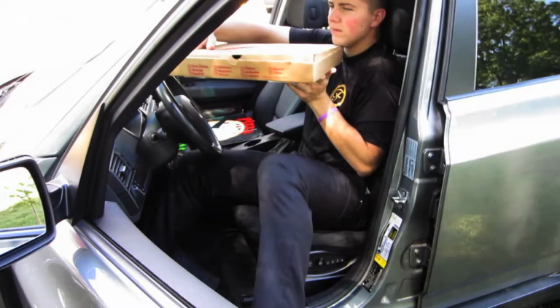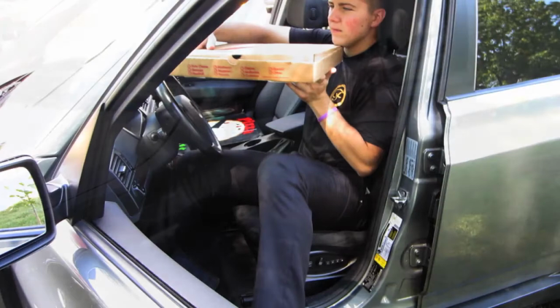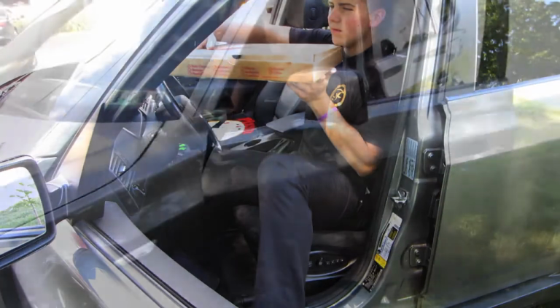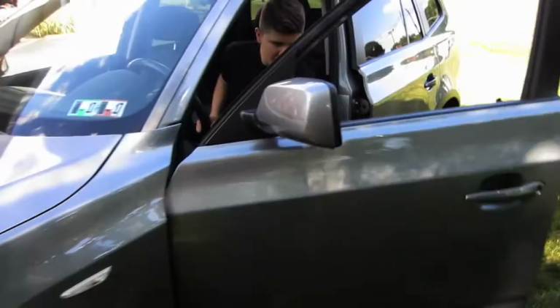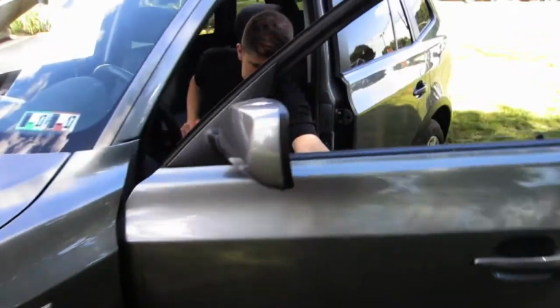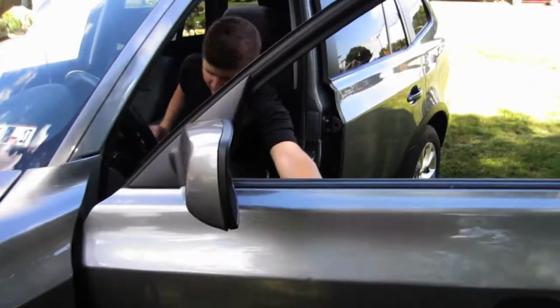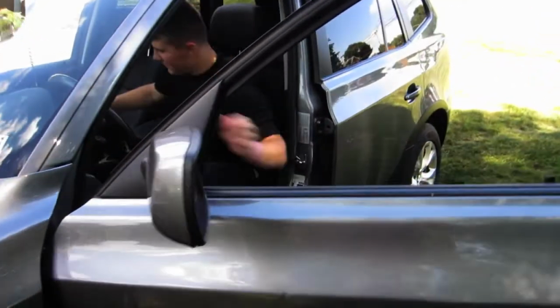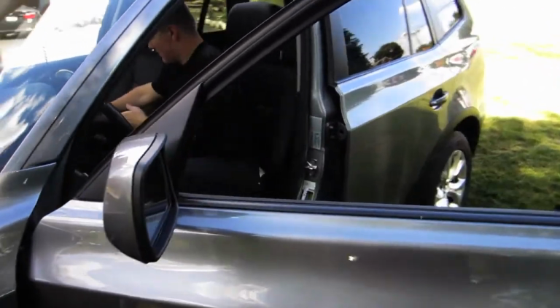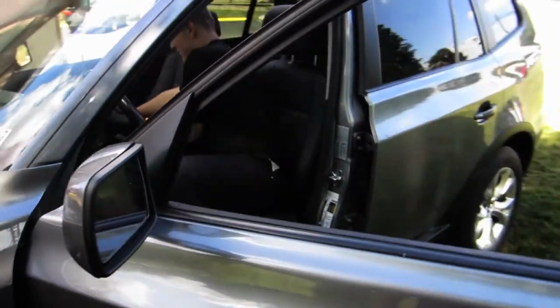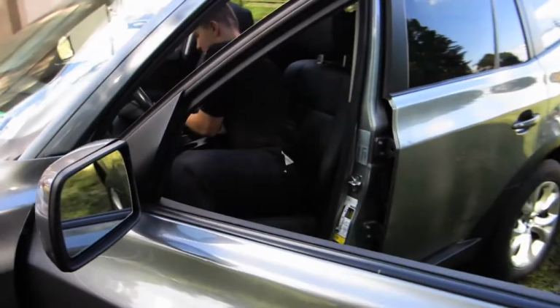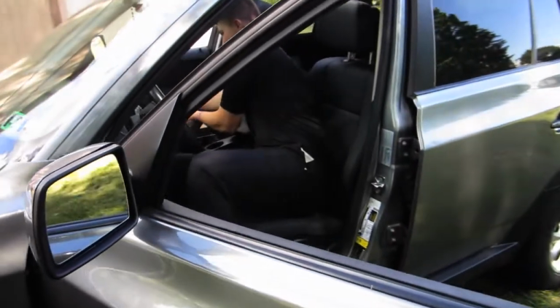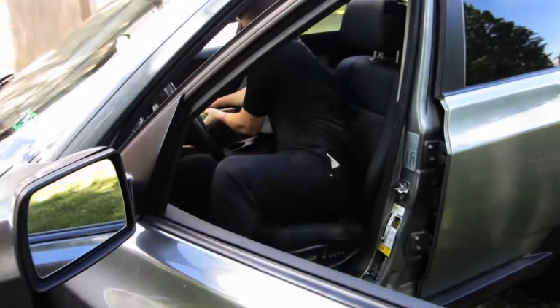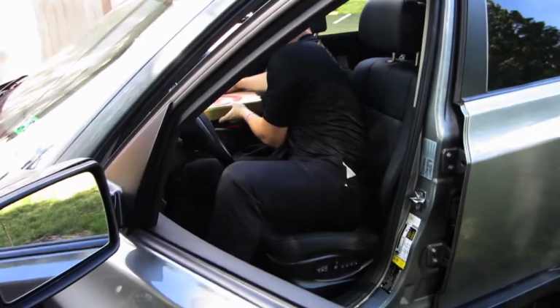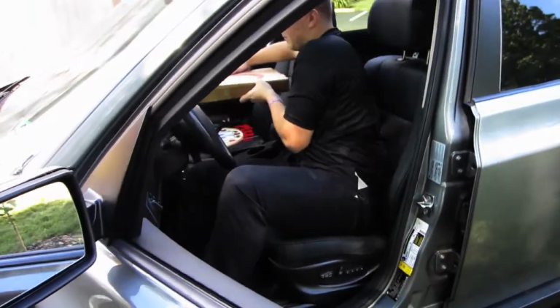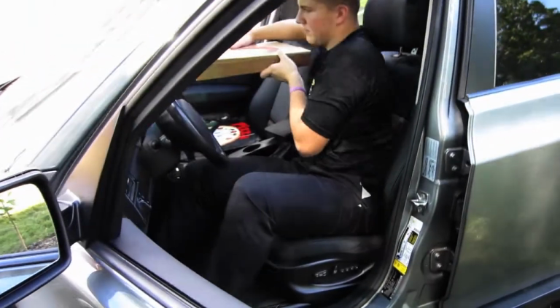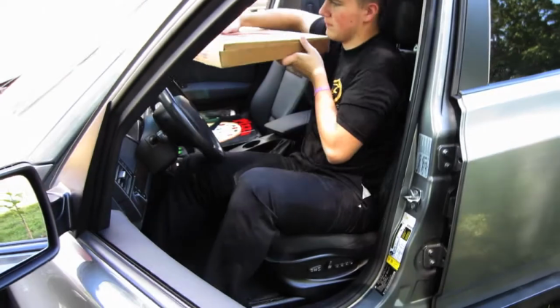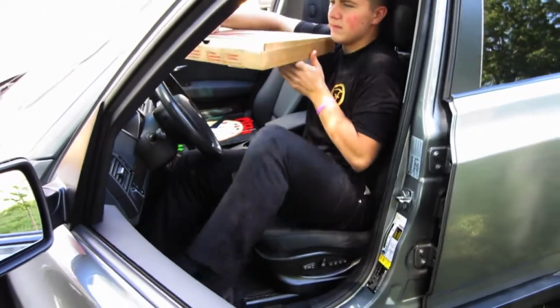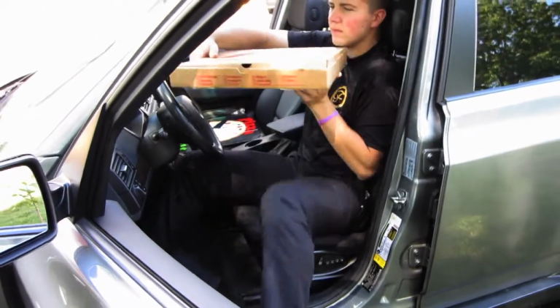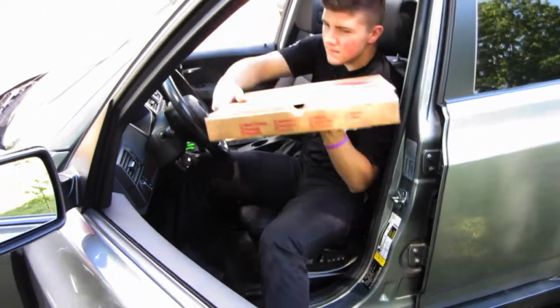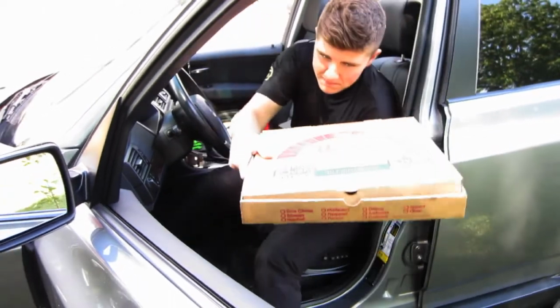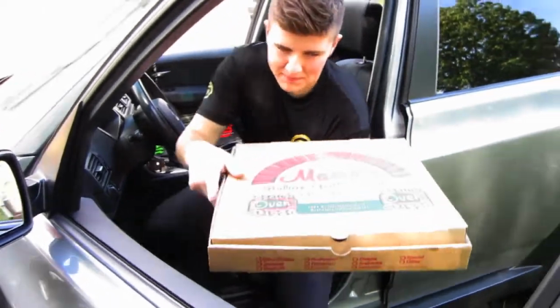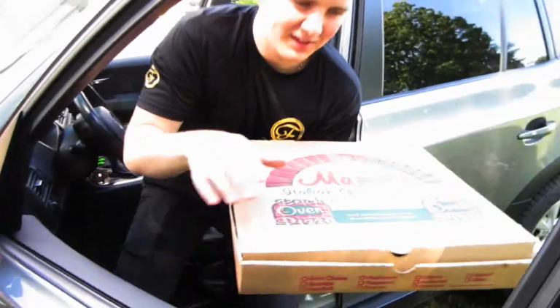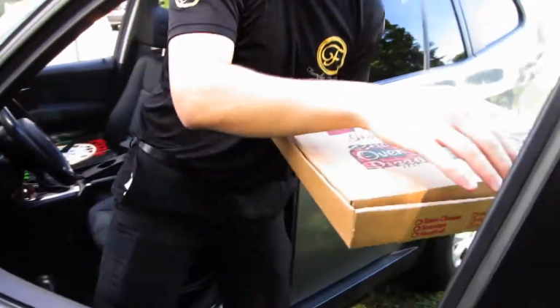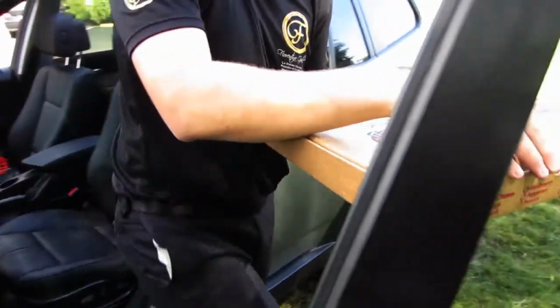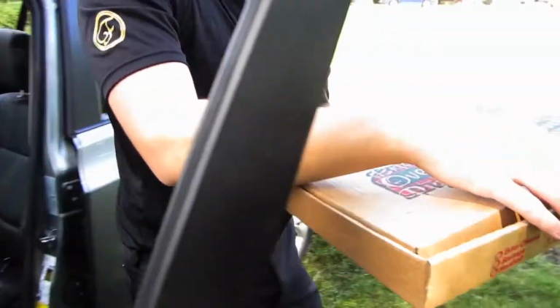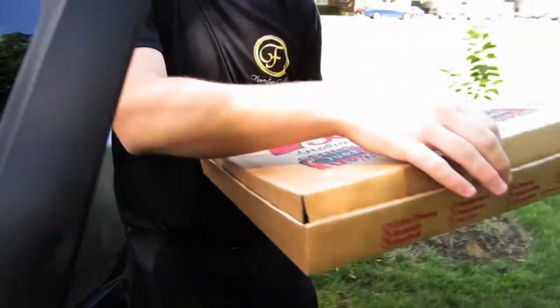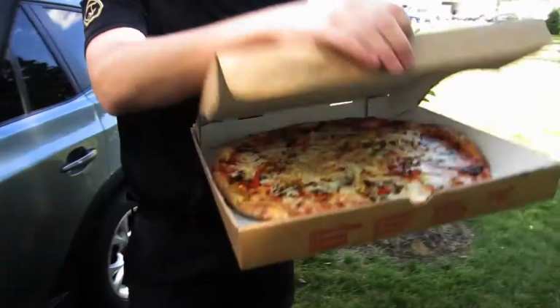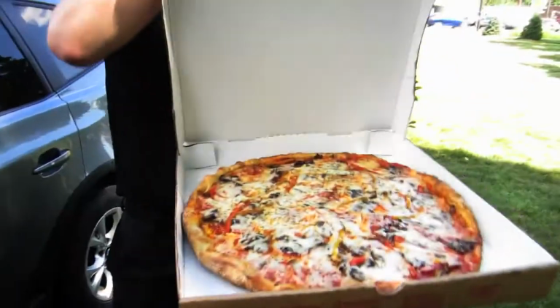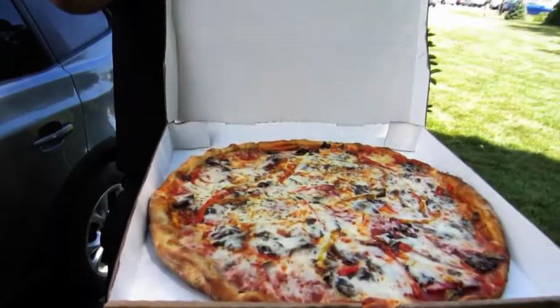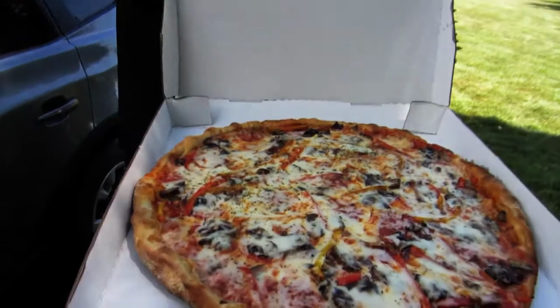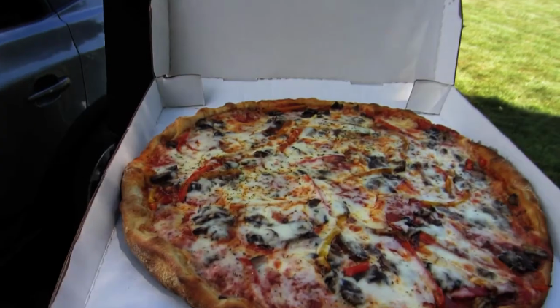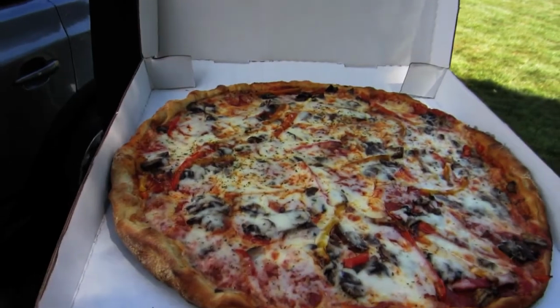So whether you are a pizza delivery specialist, a pizza shop owner, or just a pizza enthusiast, get the belt that delivers pizza perfectly every time — the pizza seat belt.